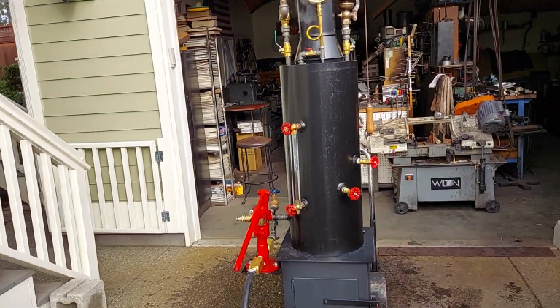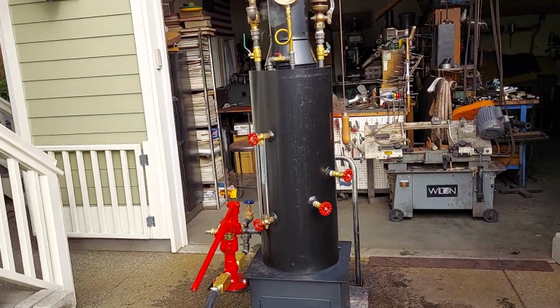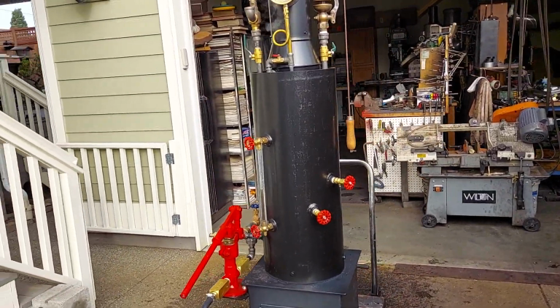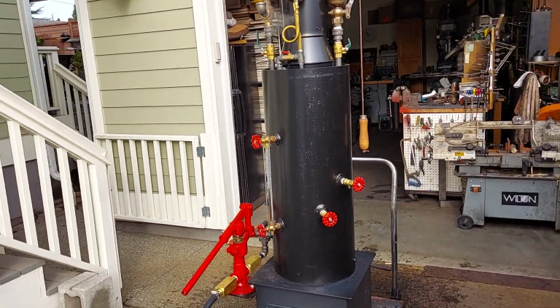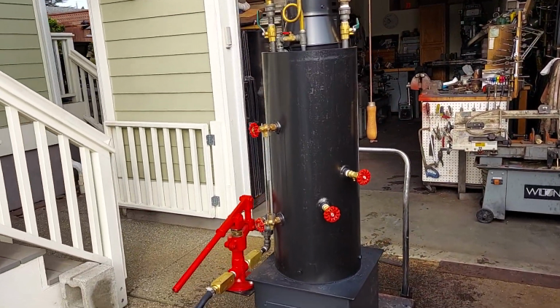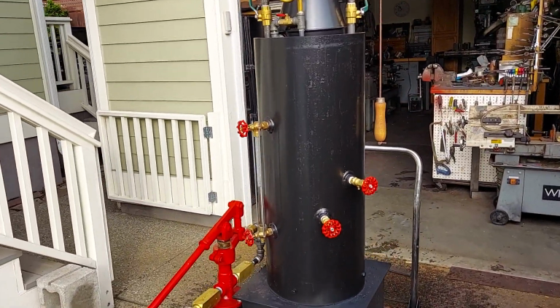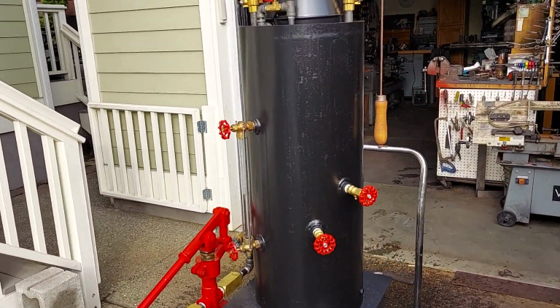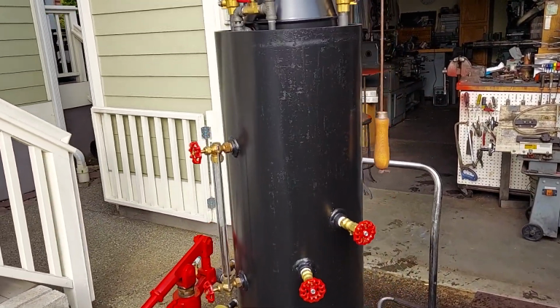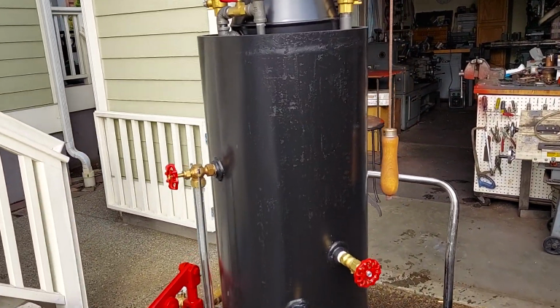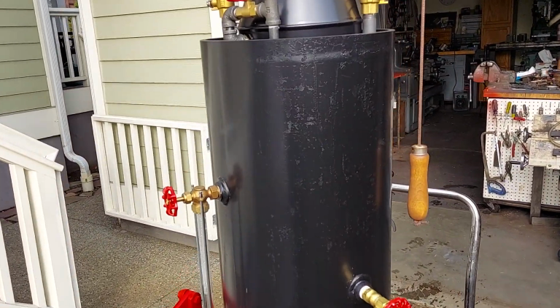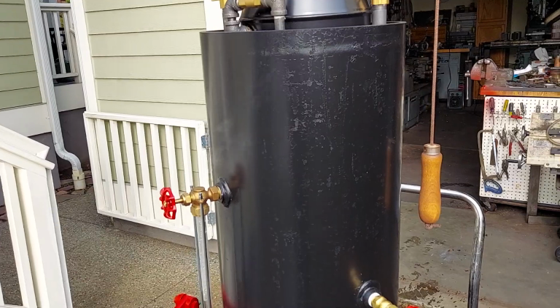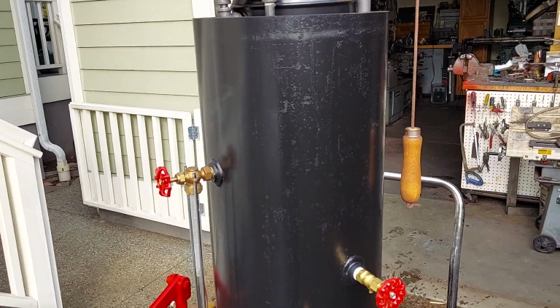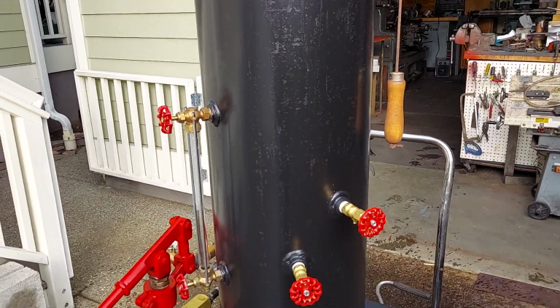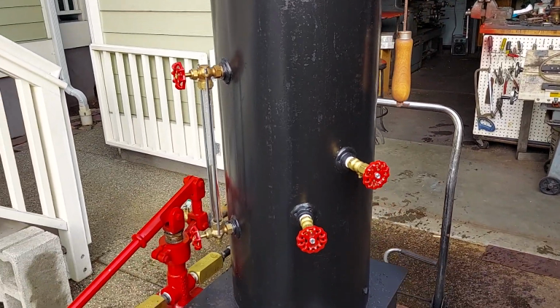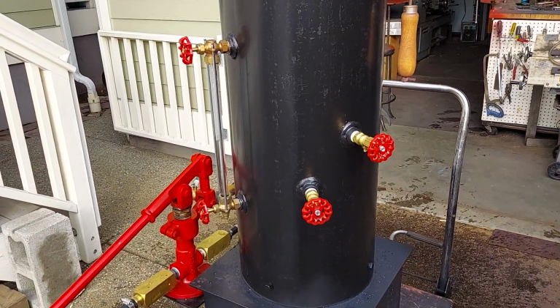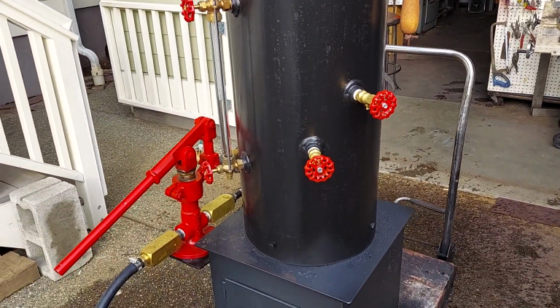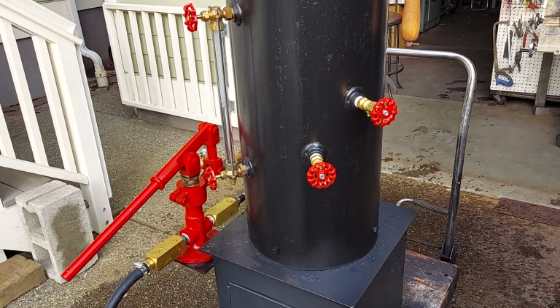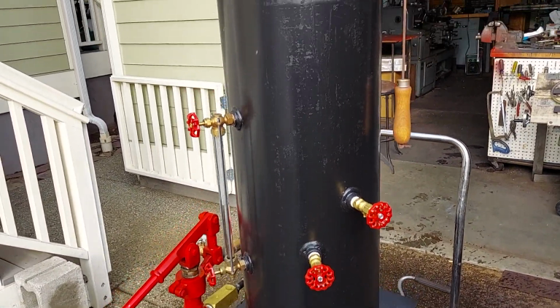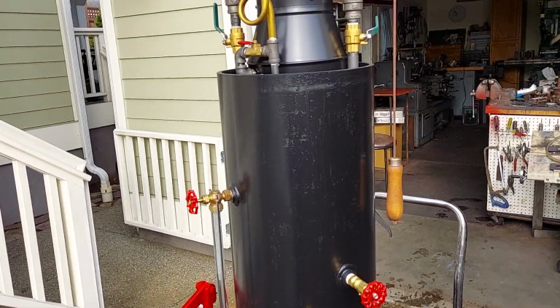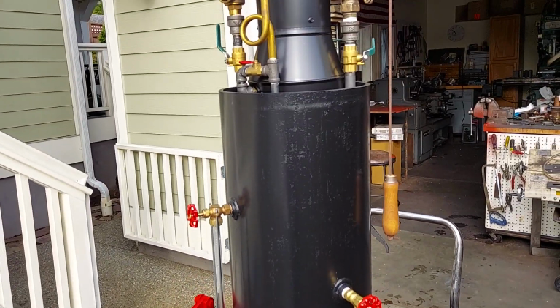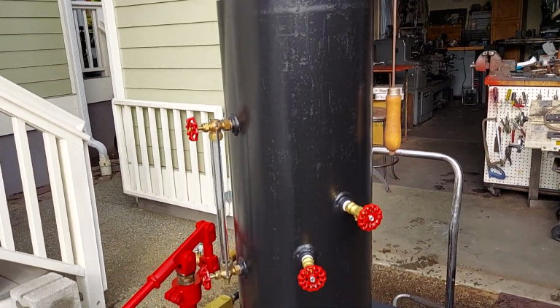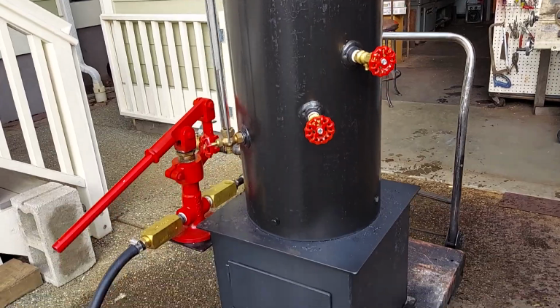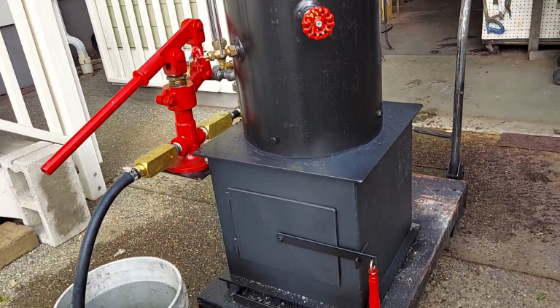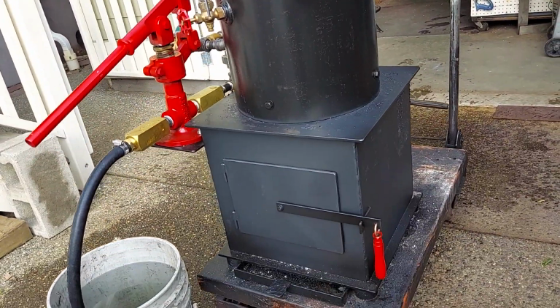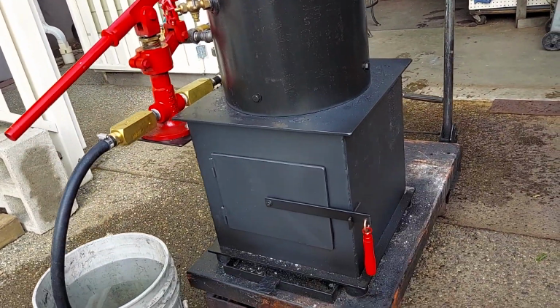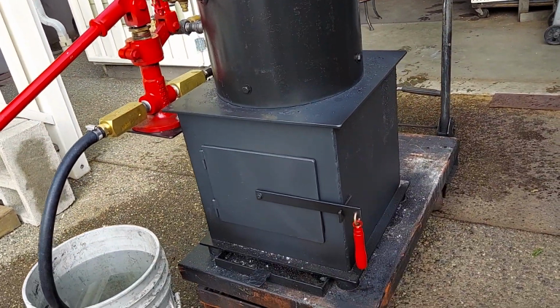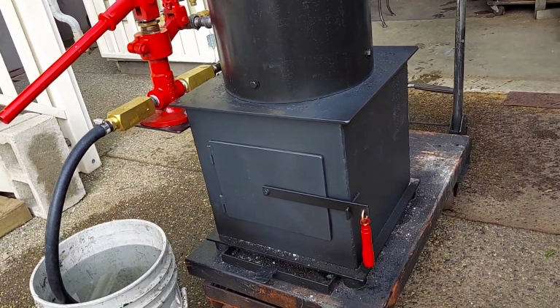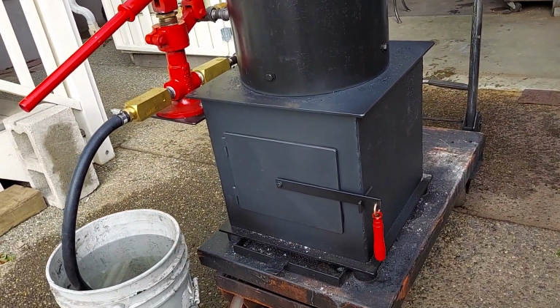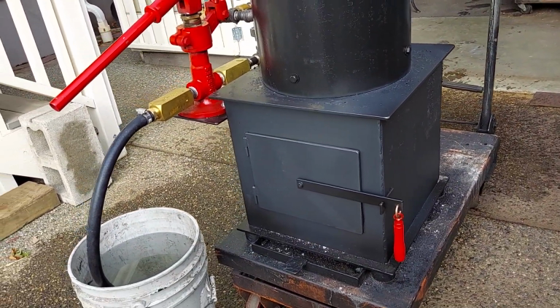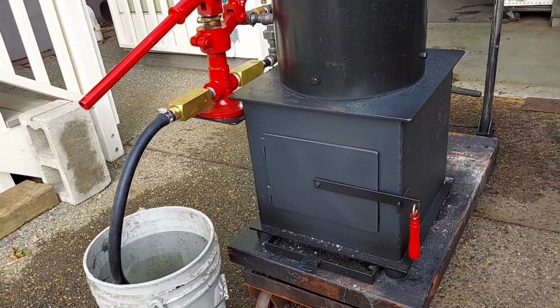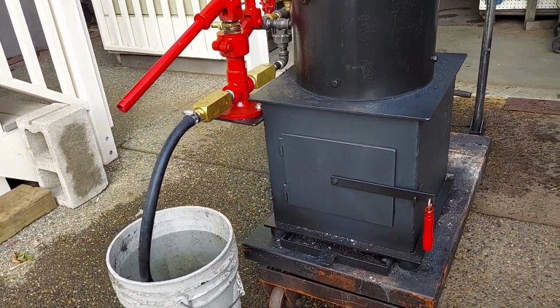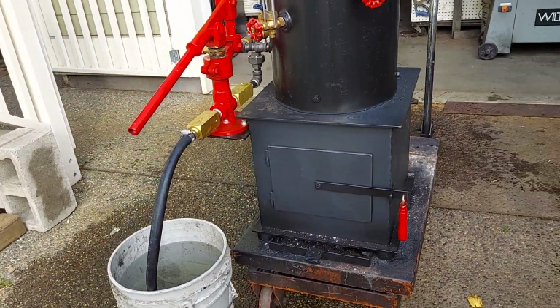It's 12-inch diameter by 32 inches tall. It has 16 copper tubes rolled in. The firebox itself is 14 by 14, 14 inches tall.